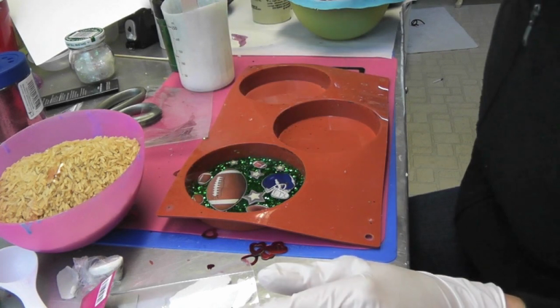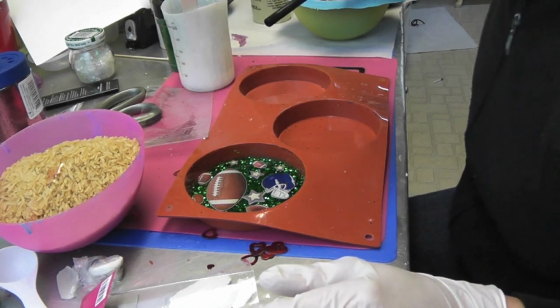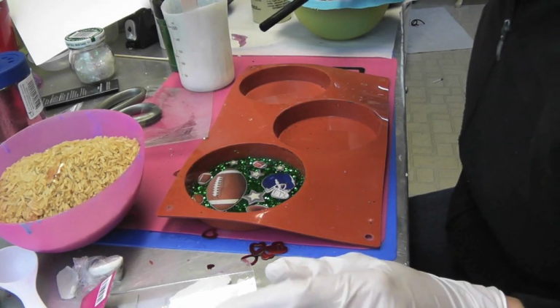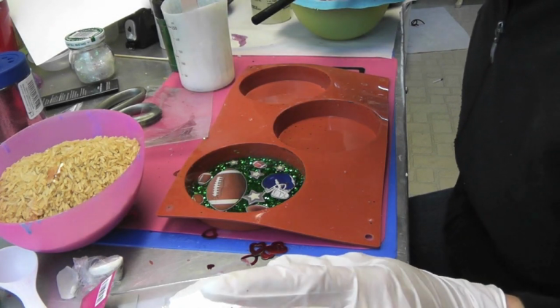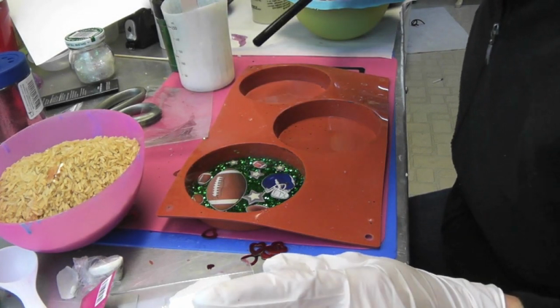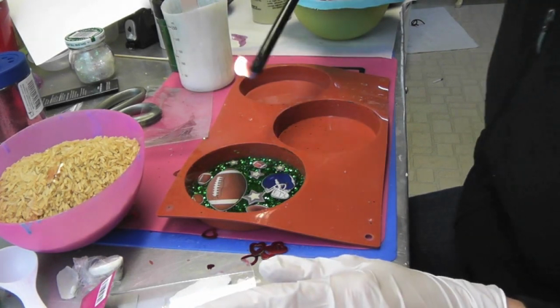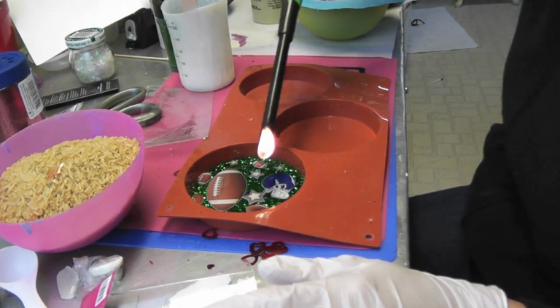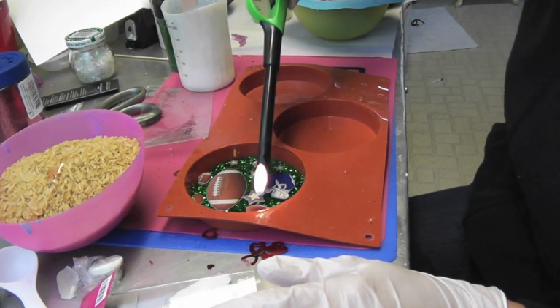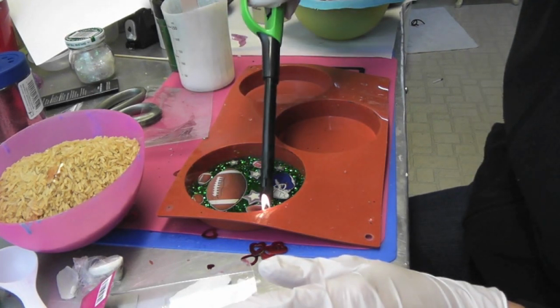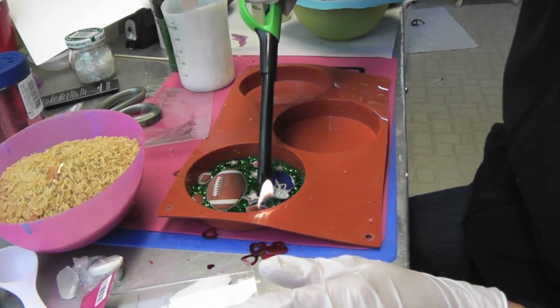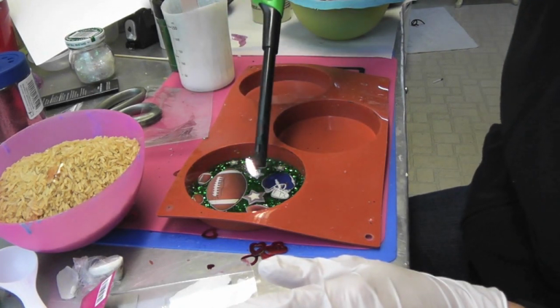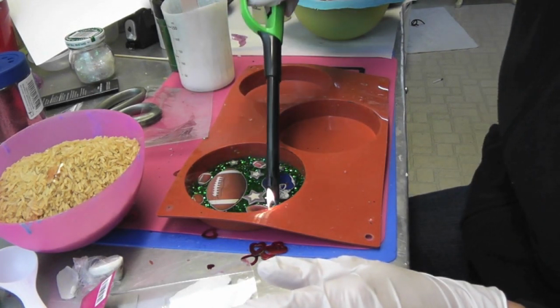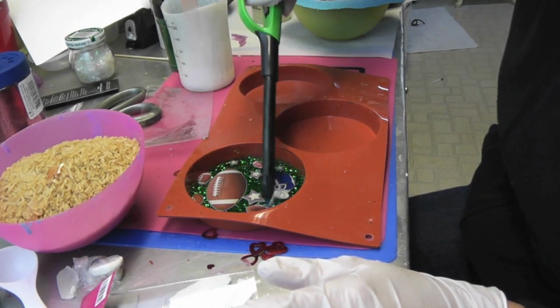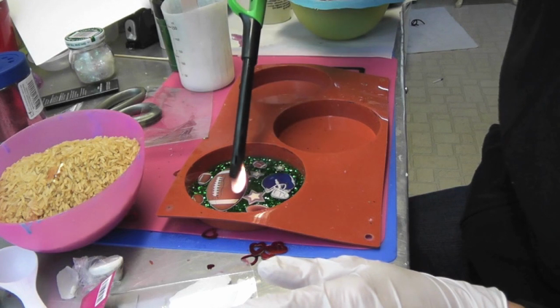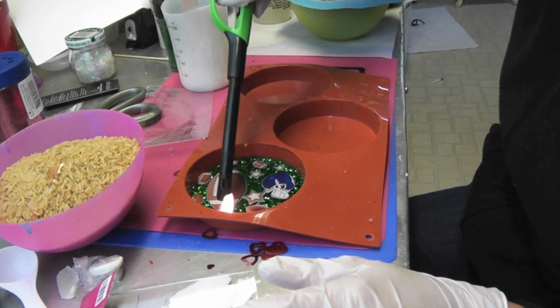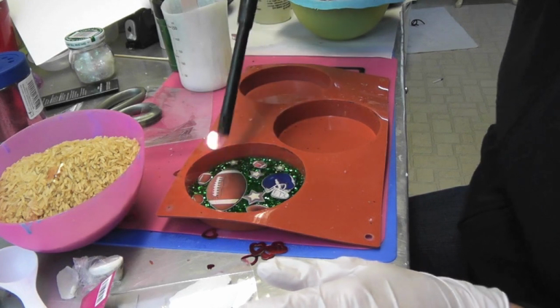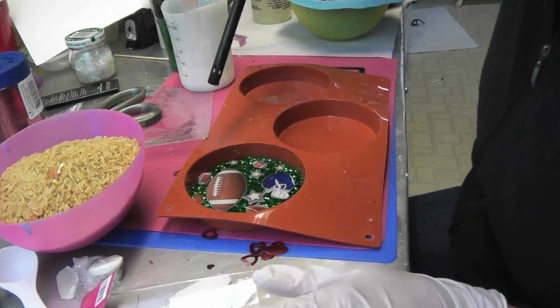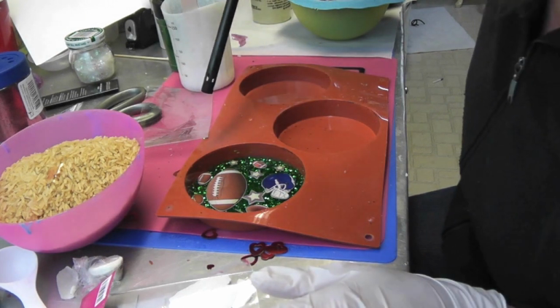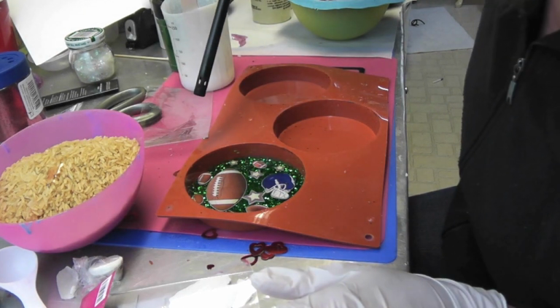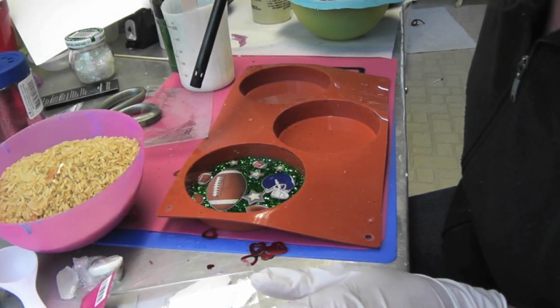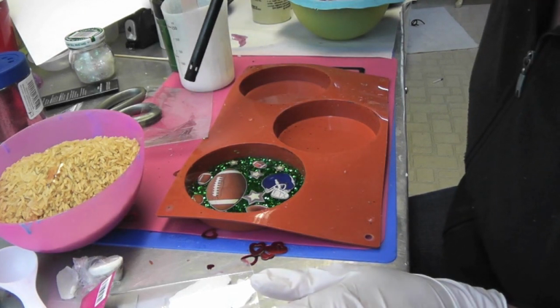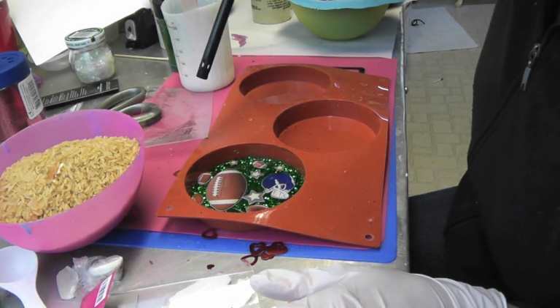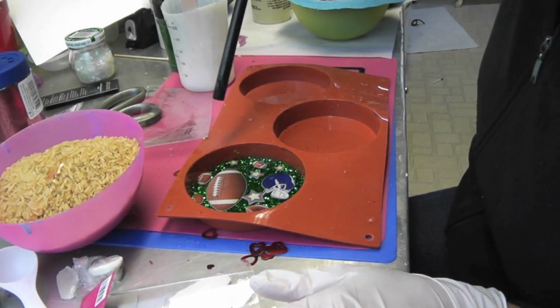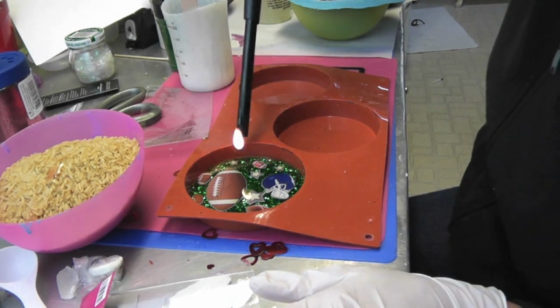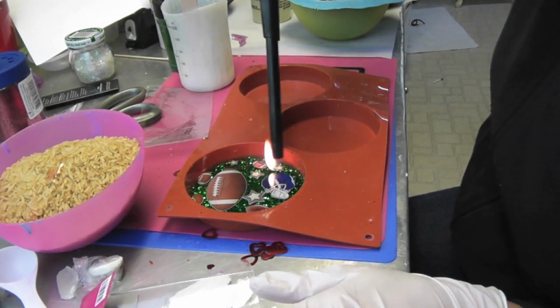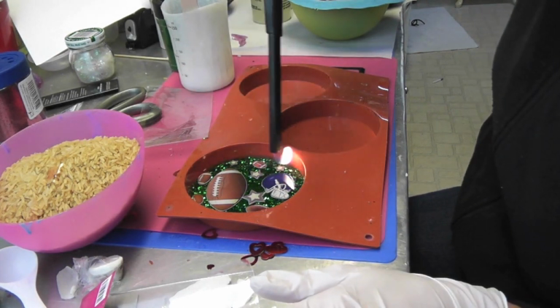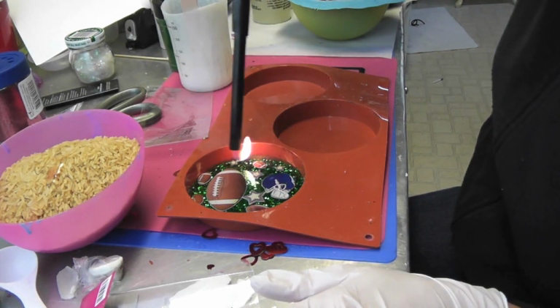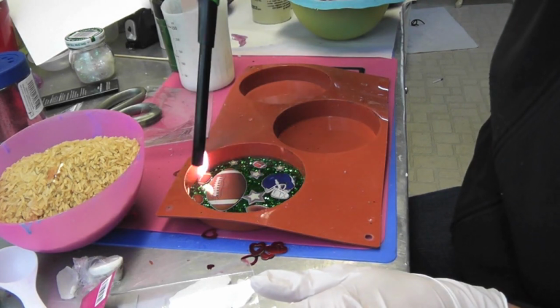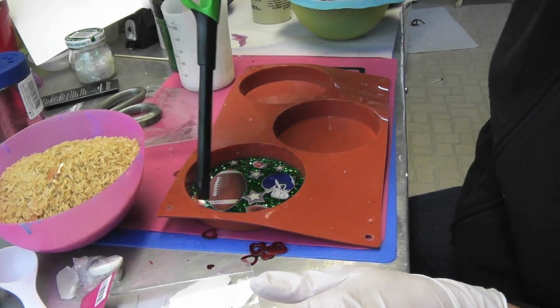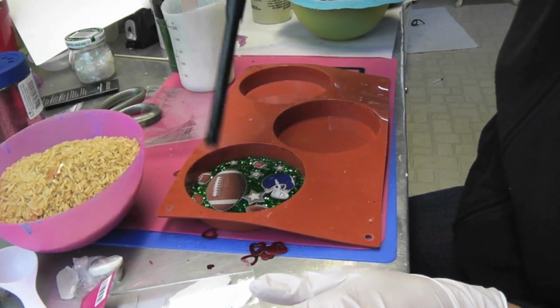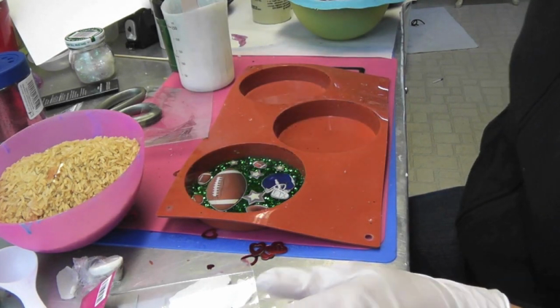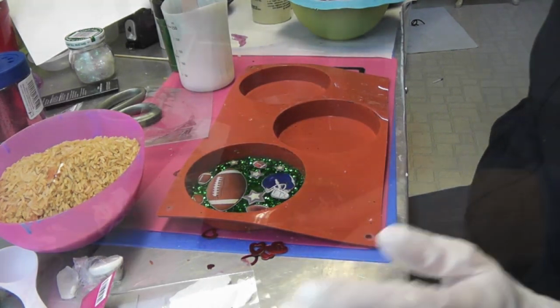Then we will let this sit for 12 hours, and then we will come back, unmold it, and see how it all turned out.